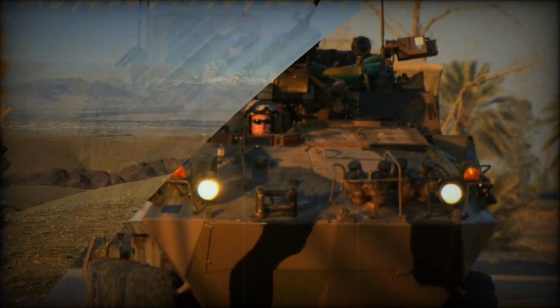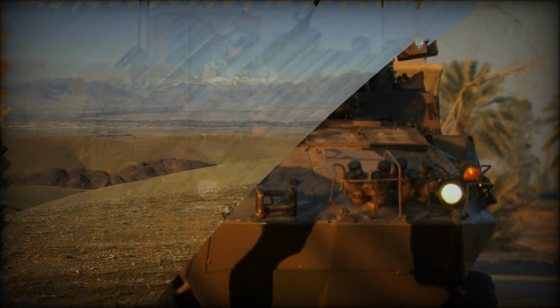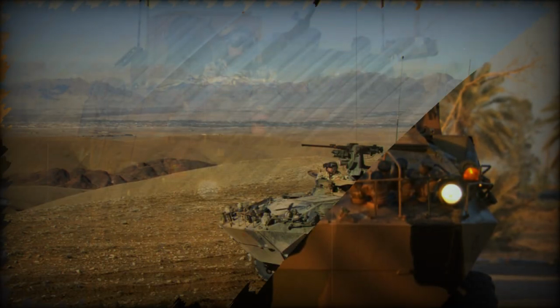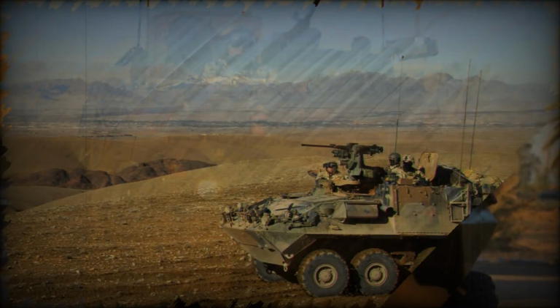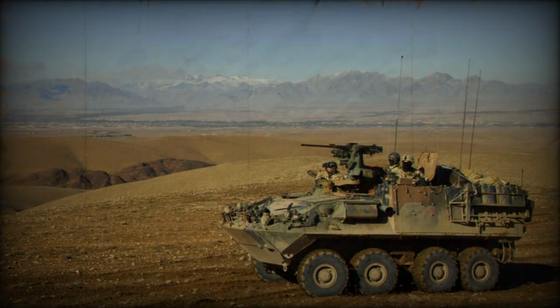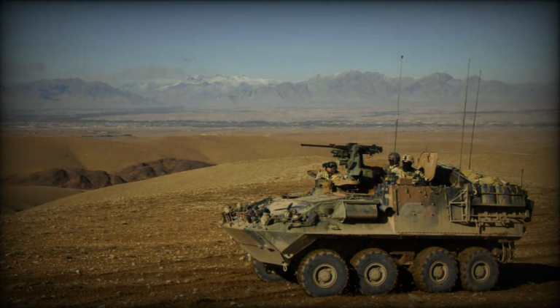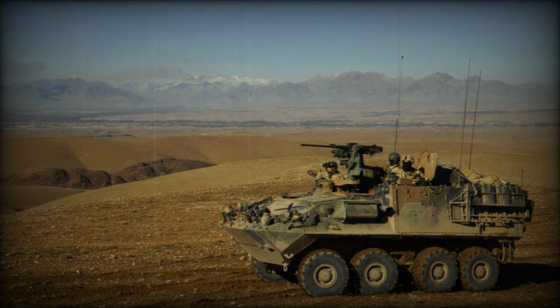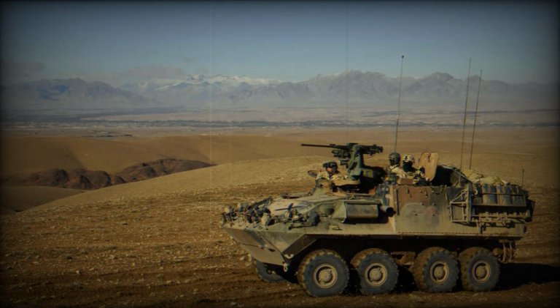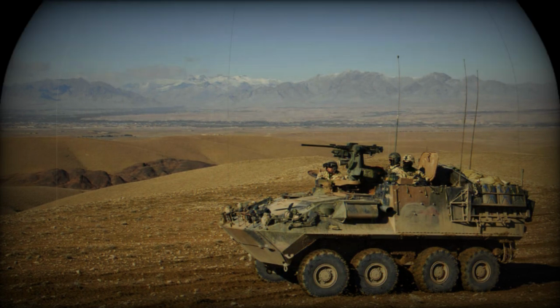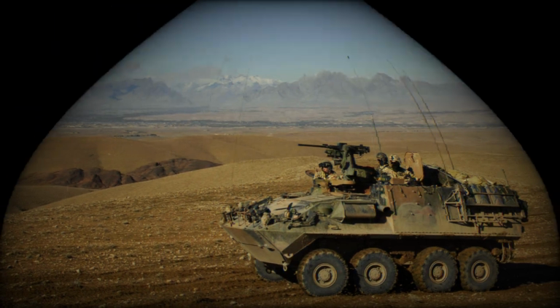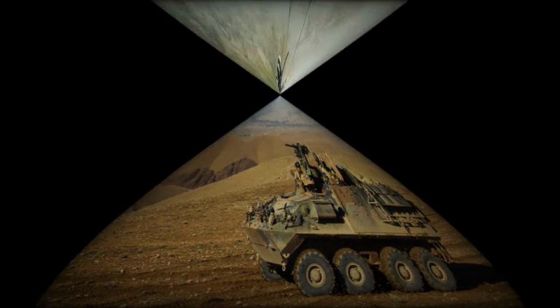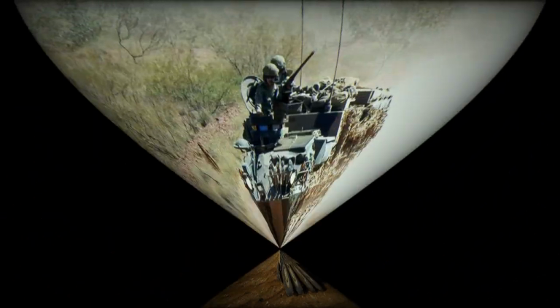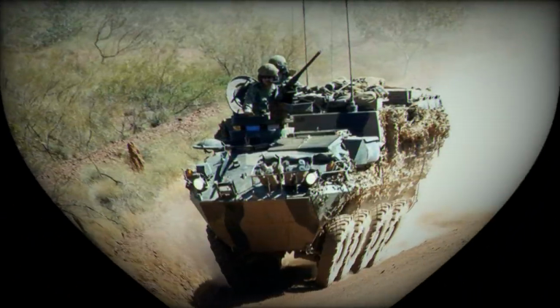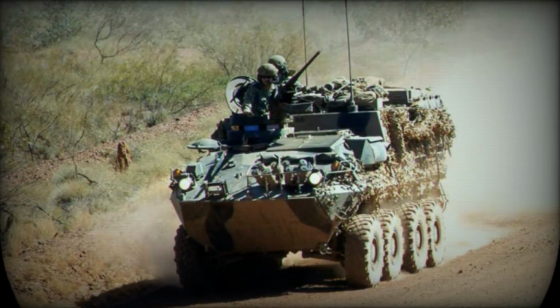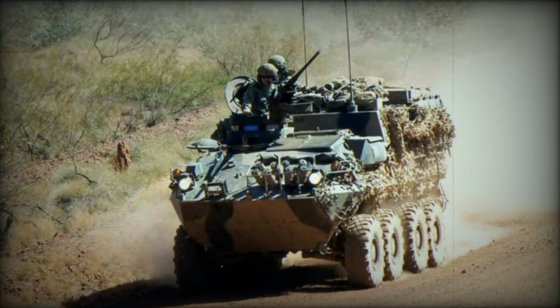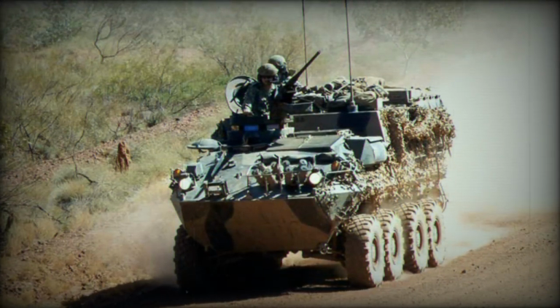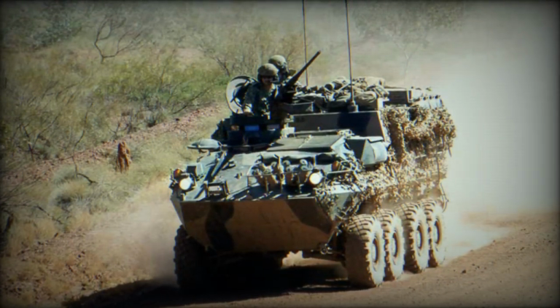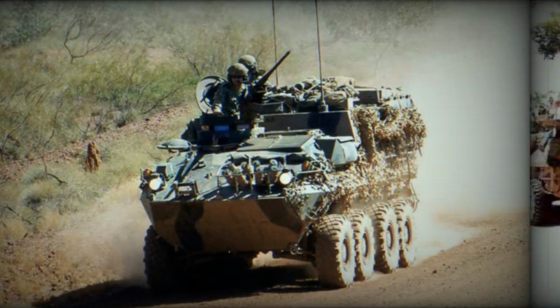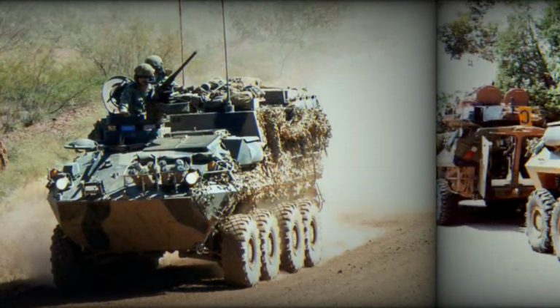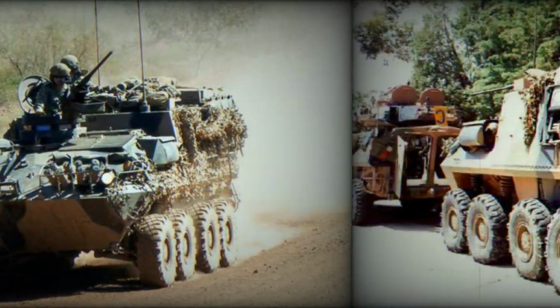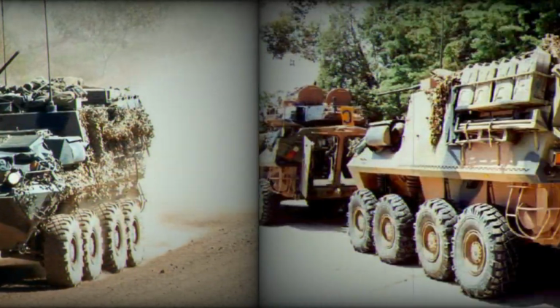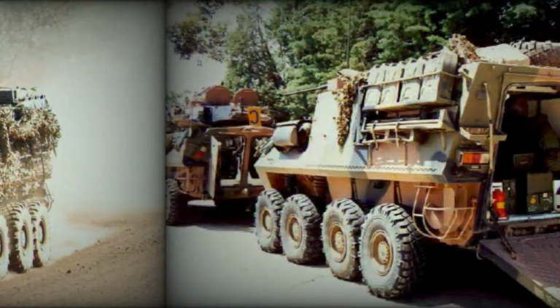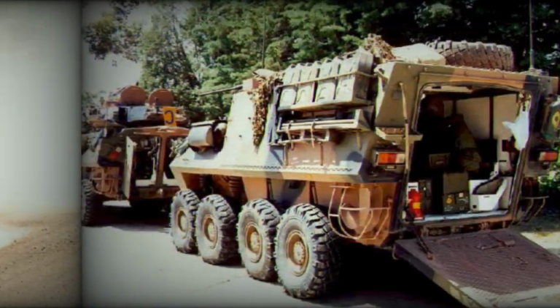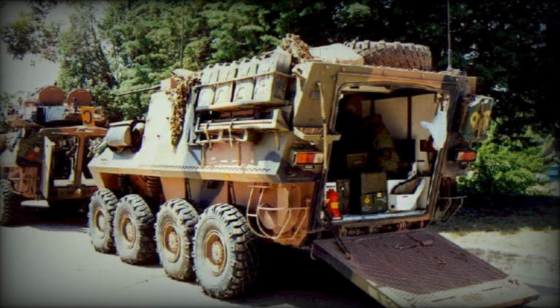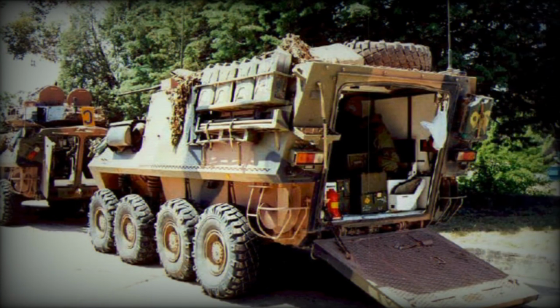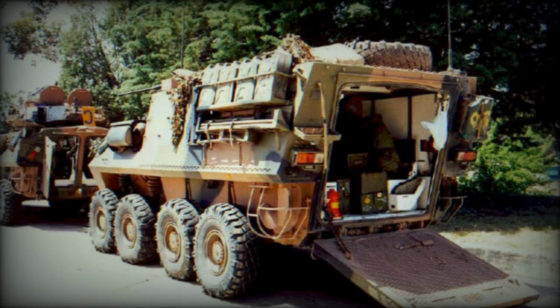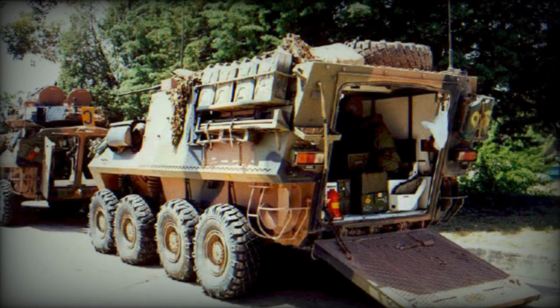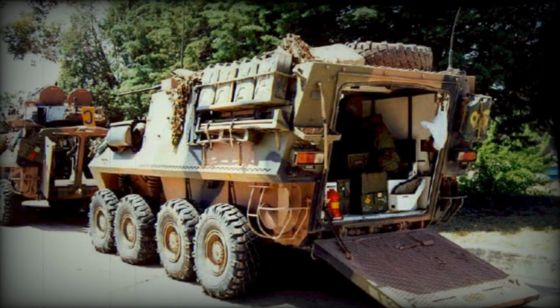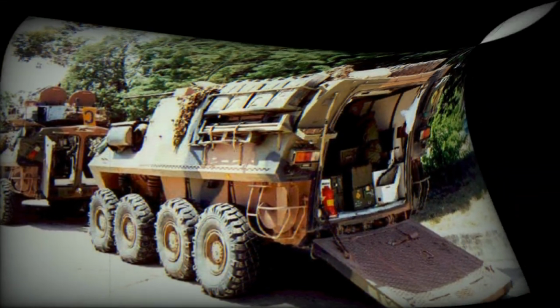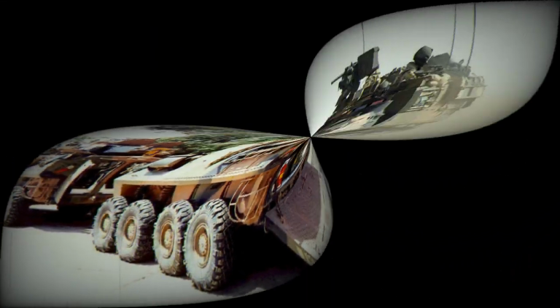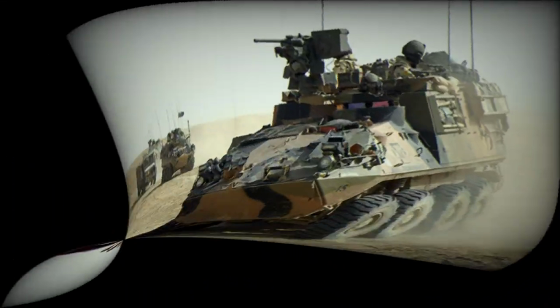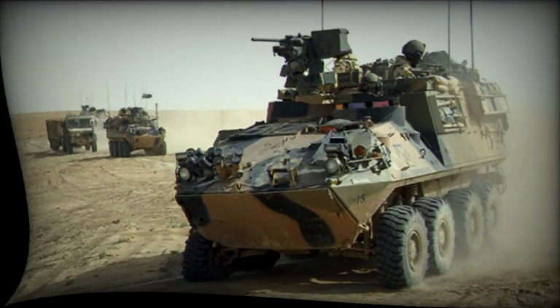The ASLAV PC has a crew of two and can carry seven fully equipped troops. Occupants enter and leave the vehicle through the rear ramp or roof hatches. There is no provision for the troops to use their weapons behind armor.